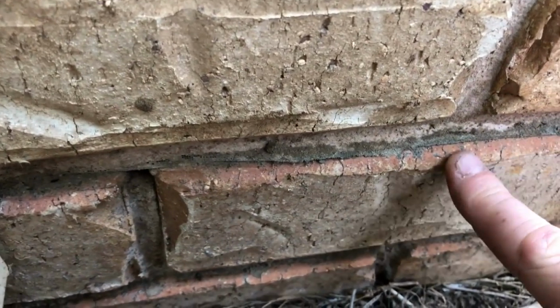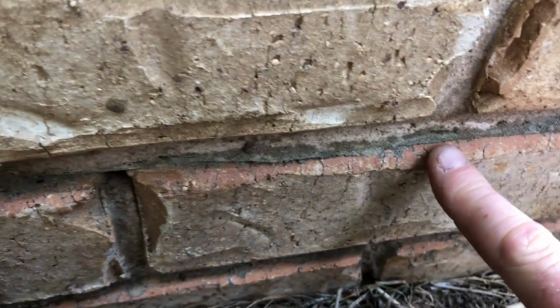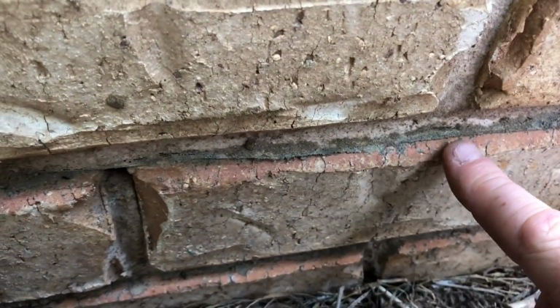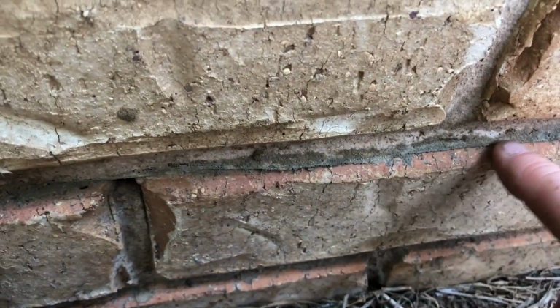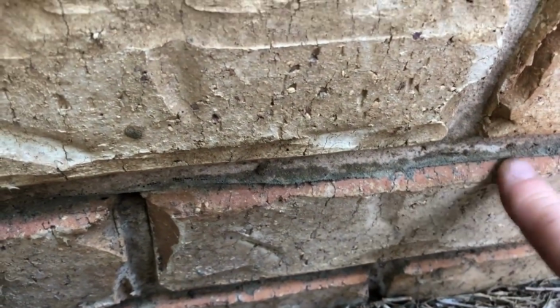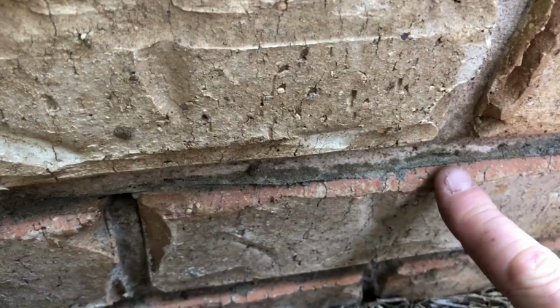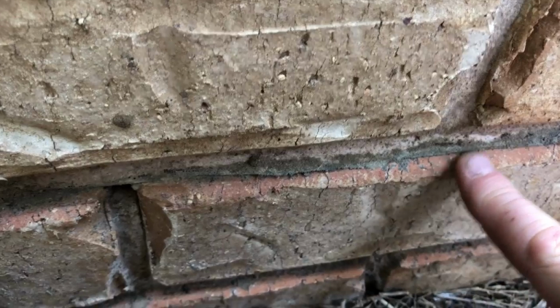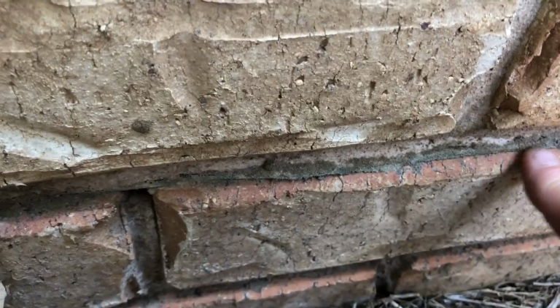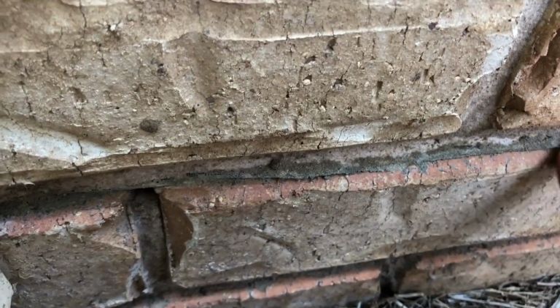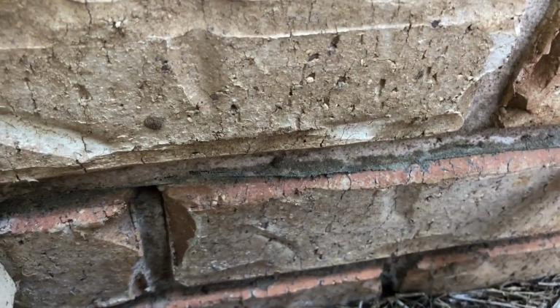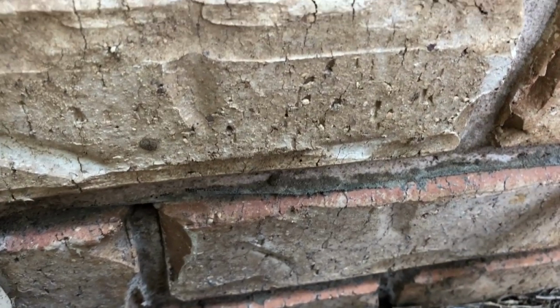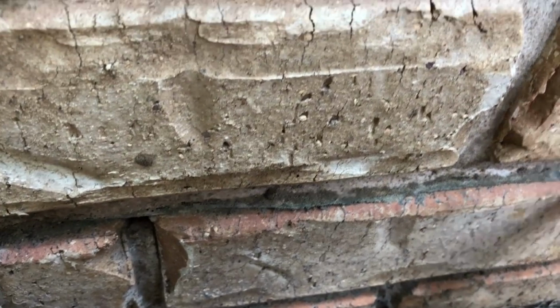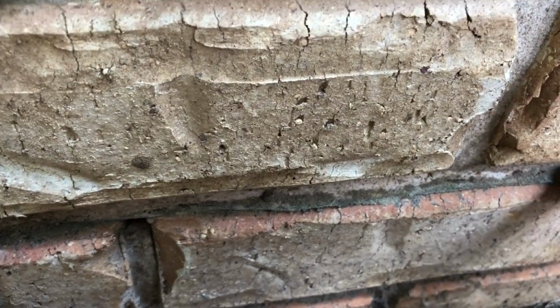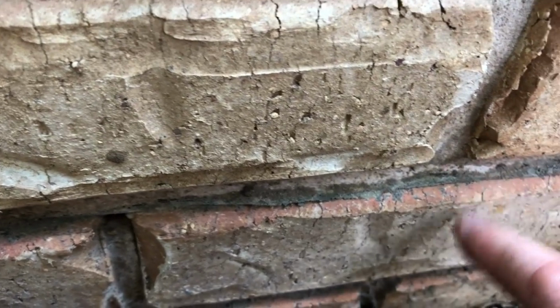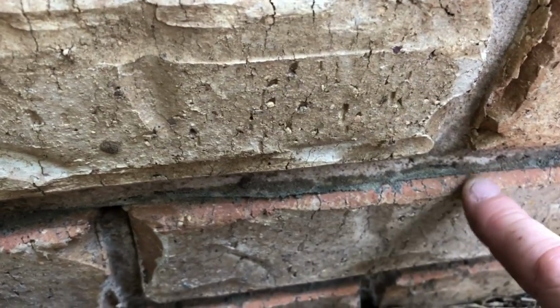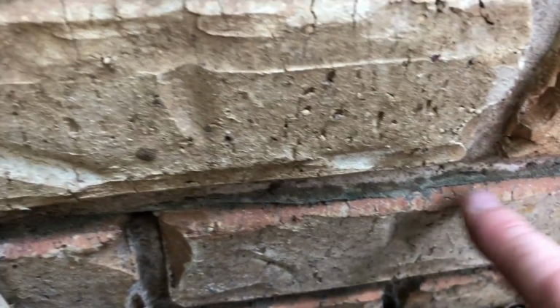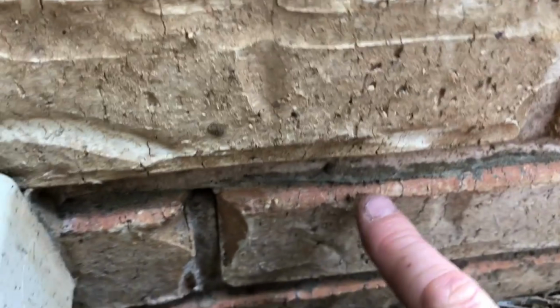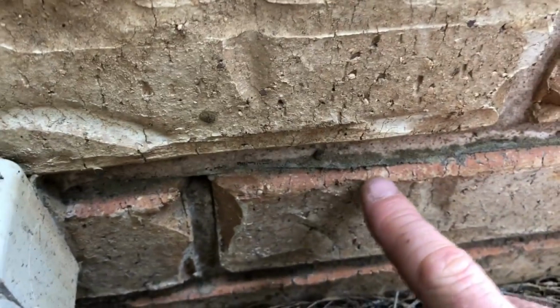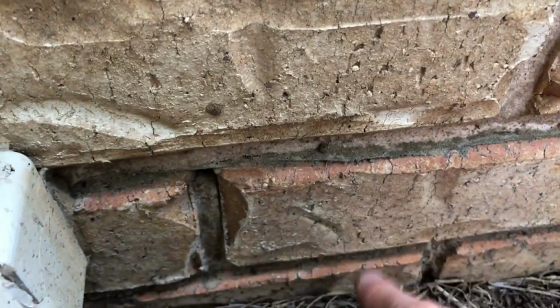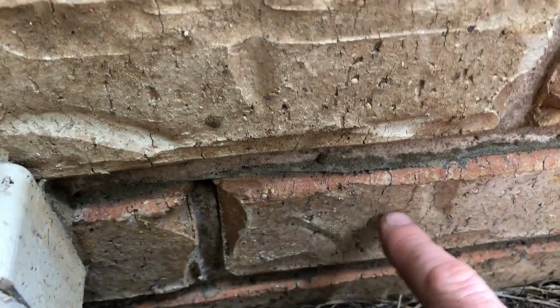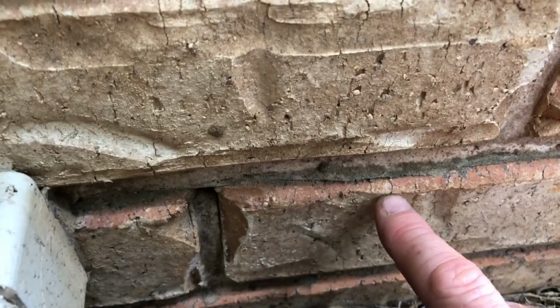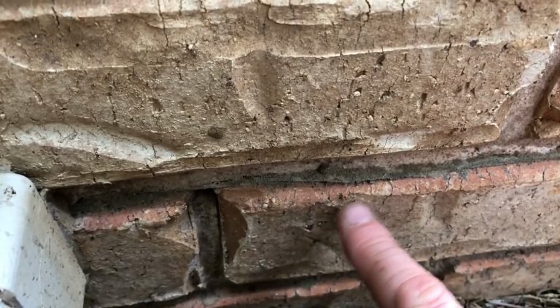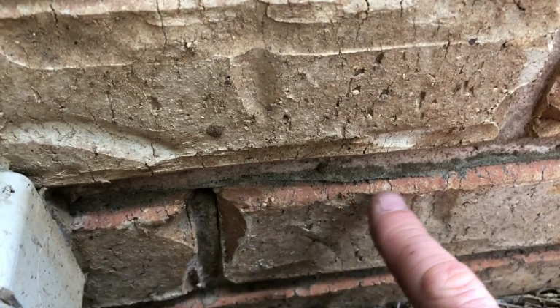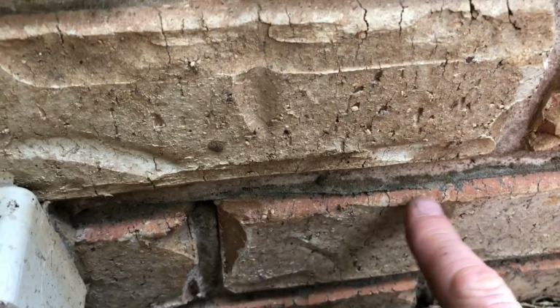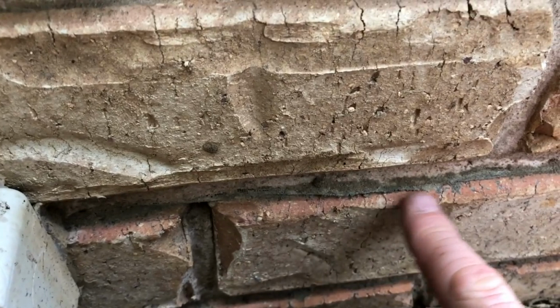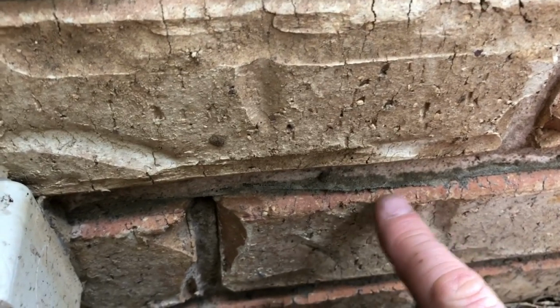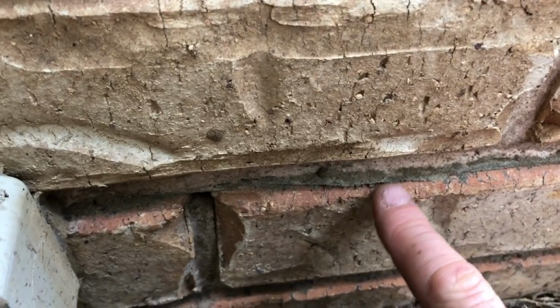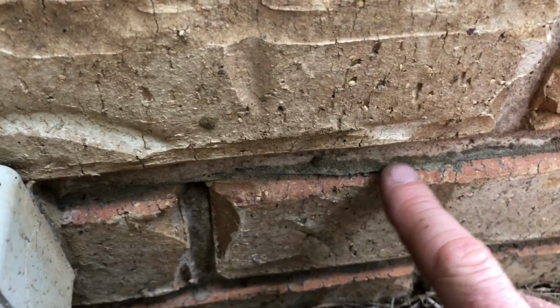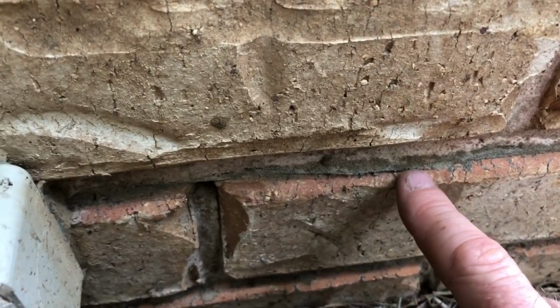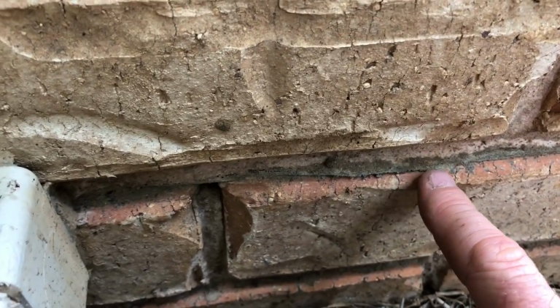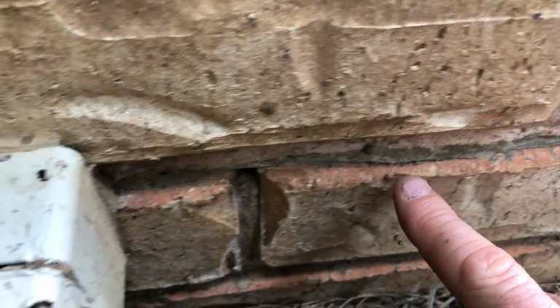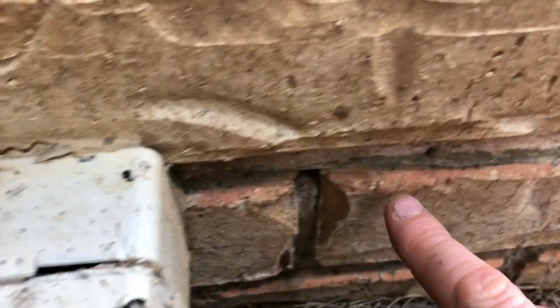Here we are at a property with a physical barrier termite mesh. You can see the mesh here. It's designed to prevent the concealed entry of termites into the wall cavity — it forces them out so we can see them.